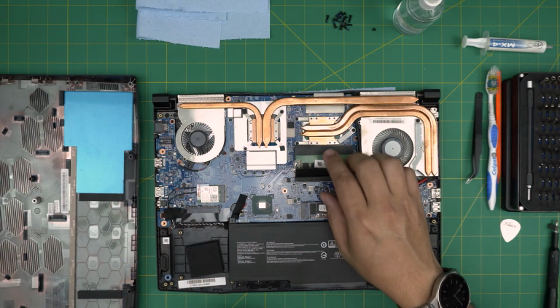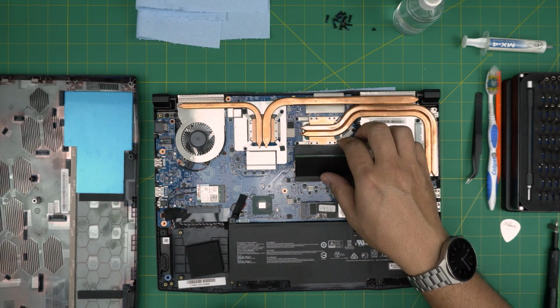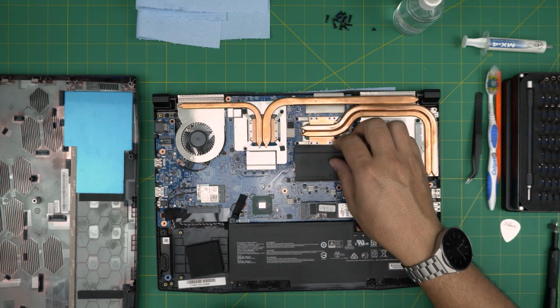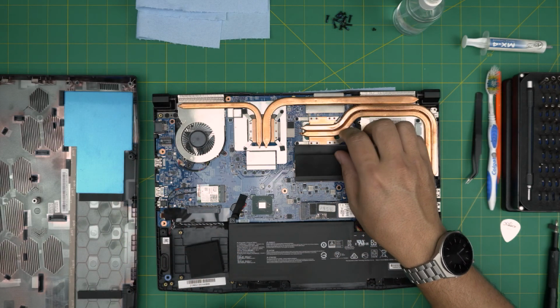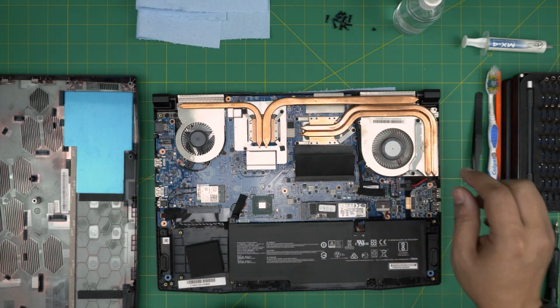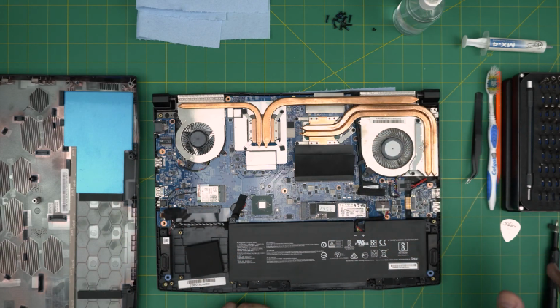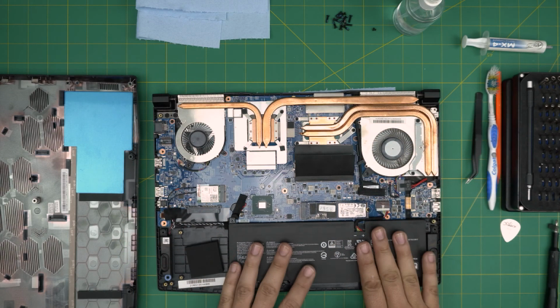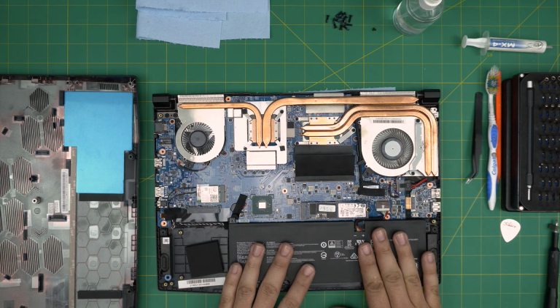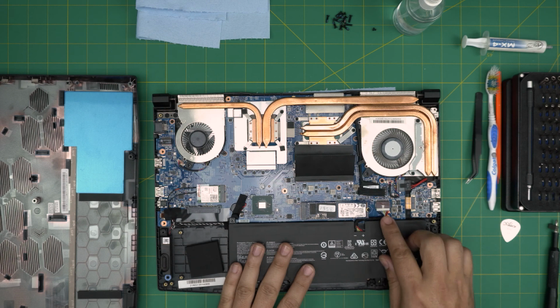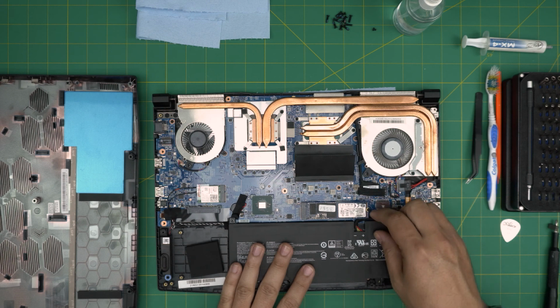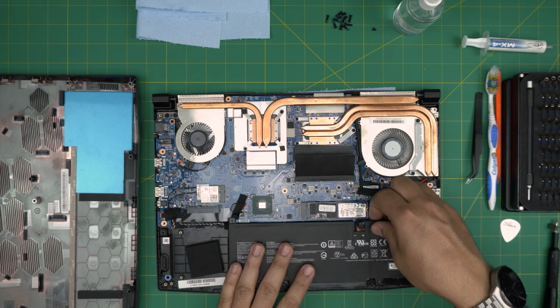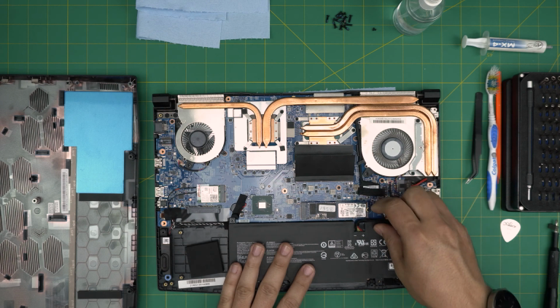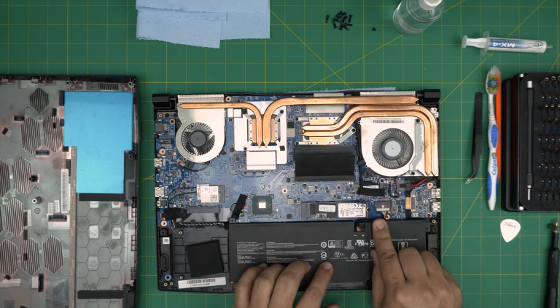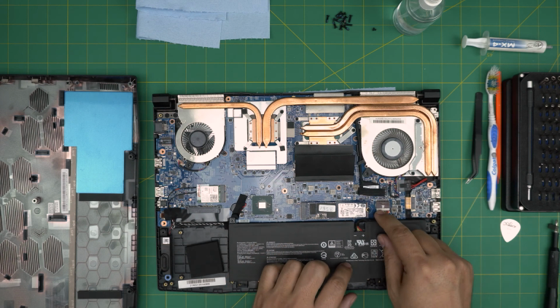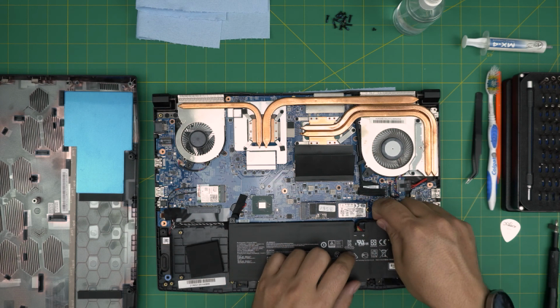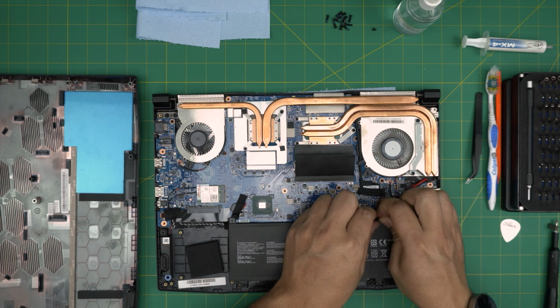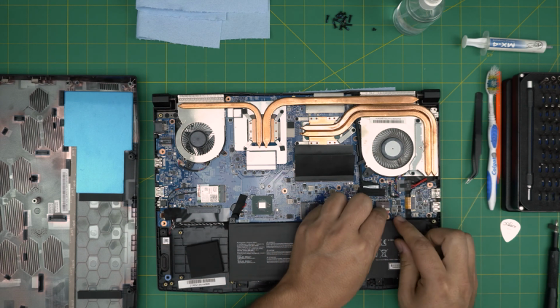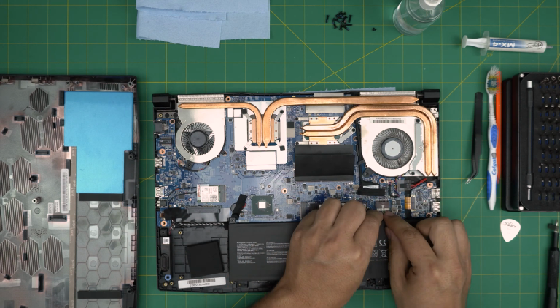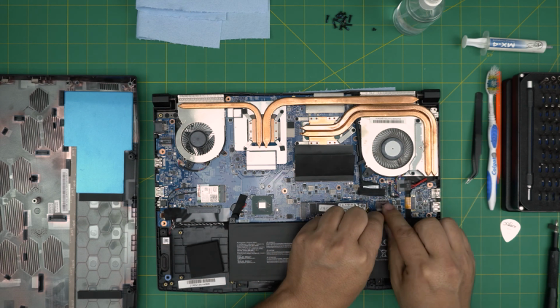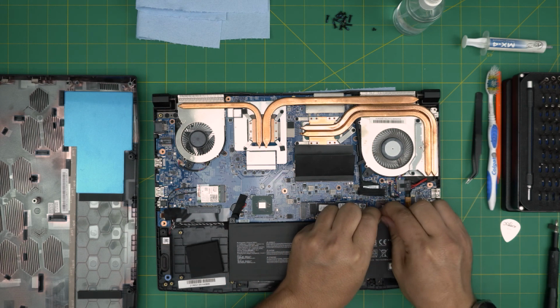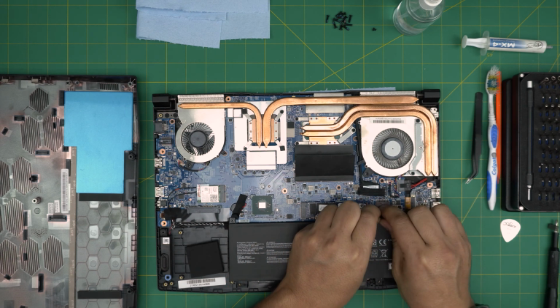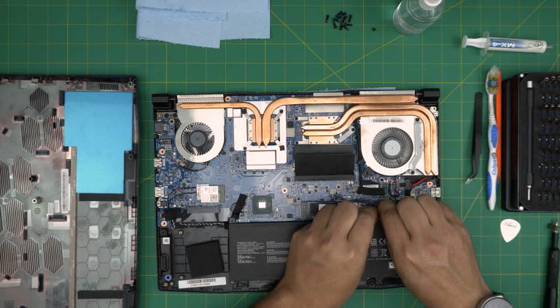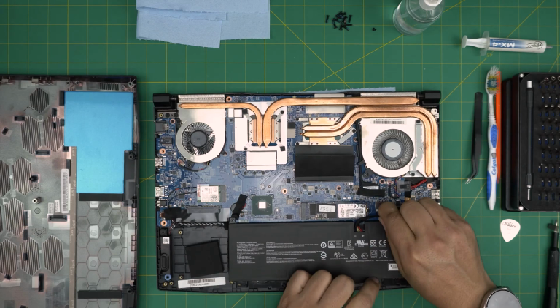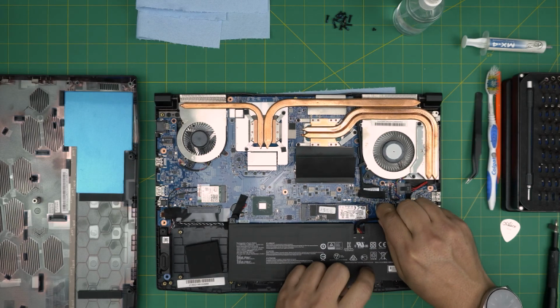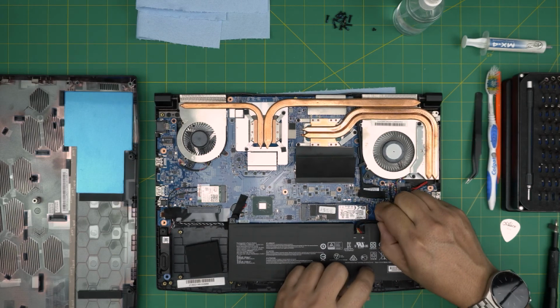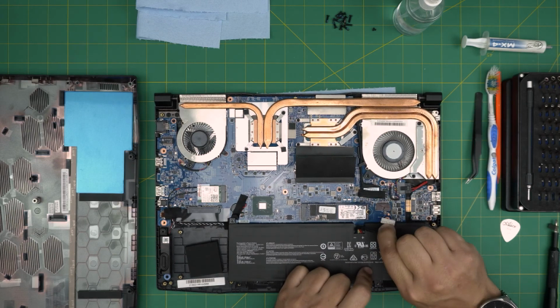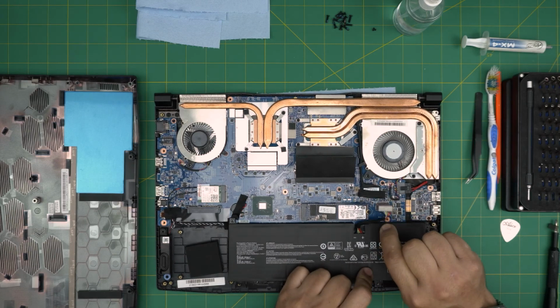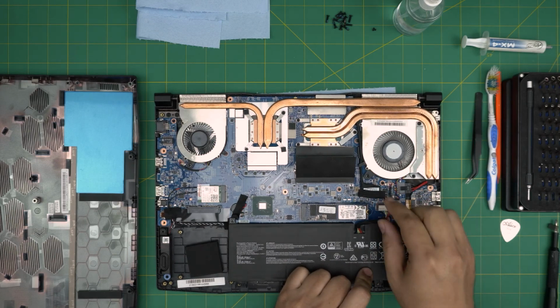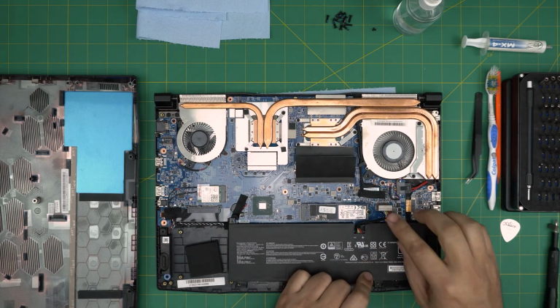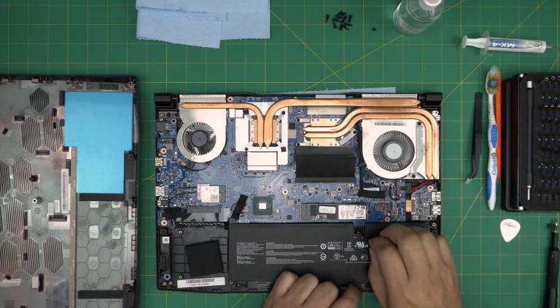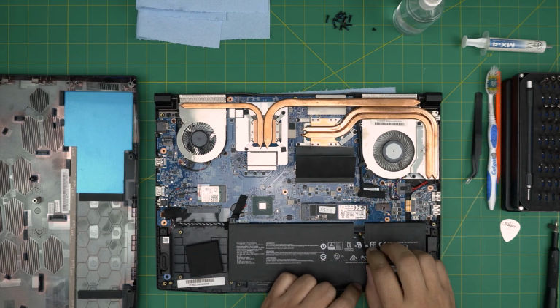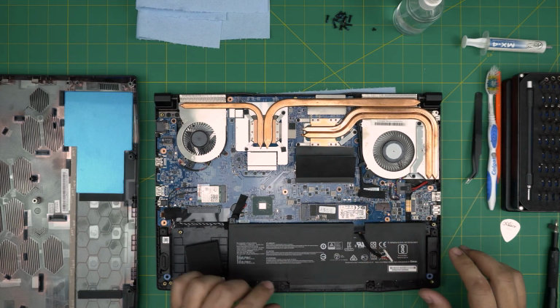Before we do anything, we're going to disconnect the battery by pulling this jack backward. Pull it straight back — don't pull it sideways, pull it straight back.